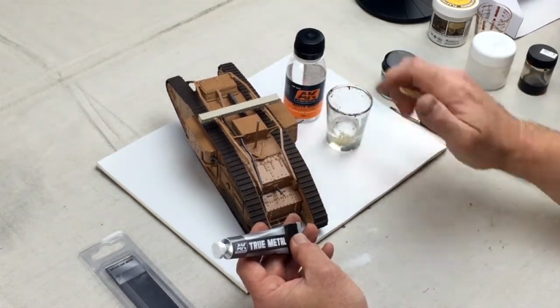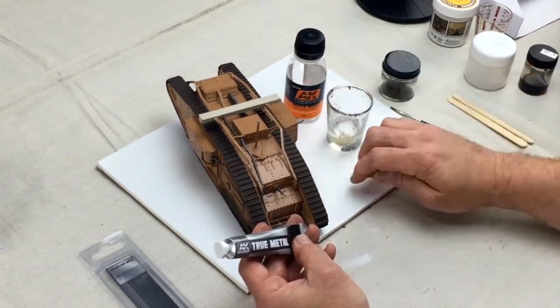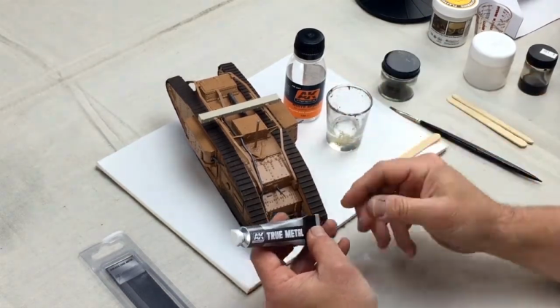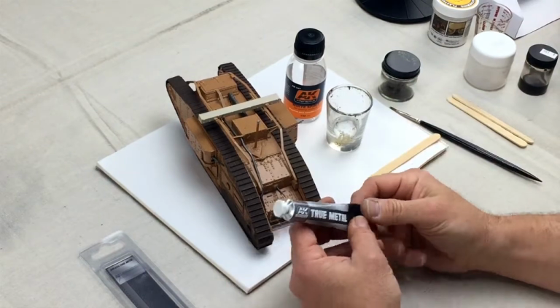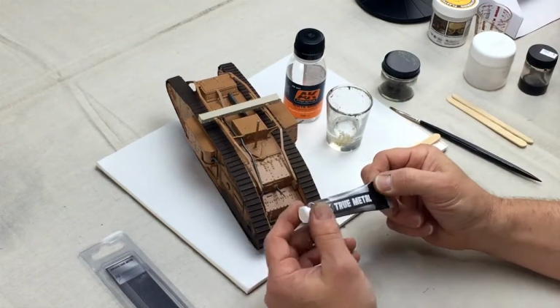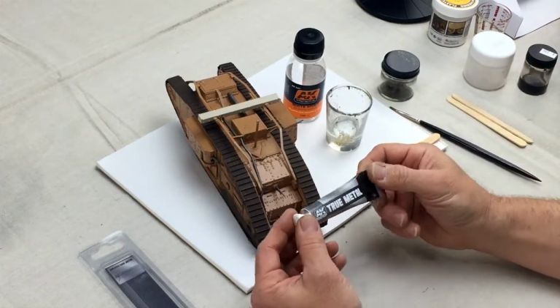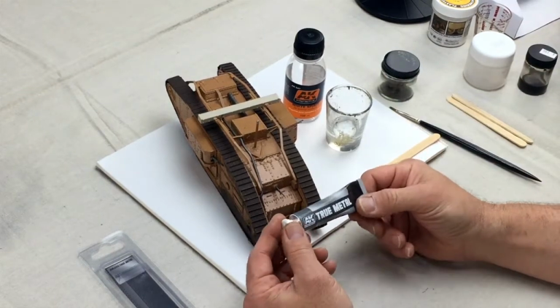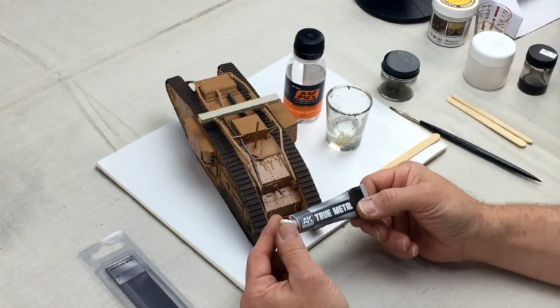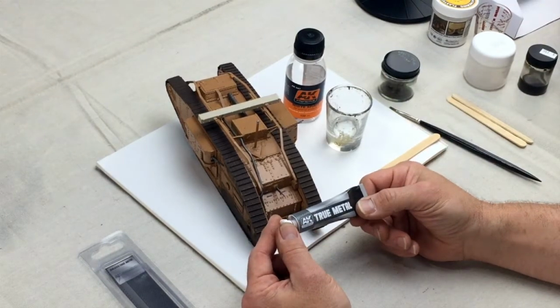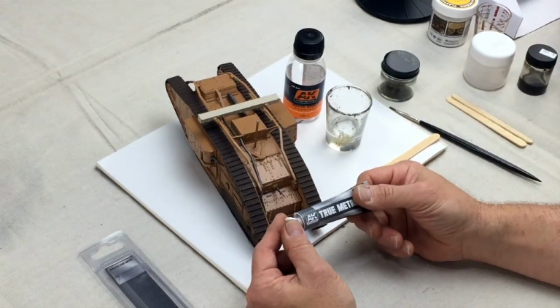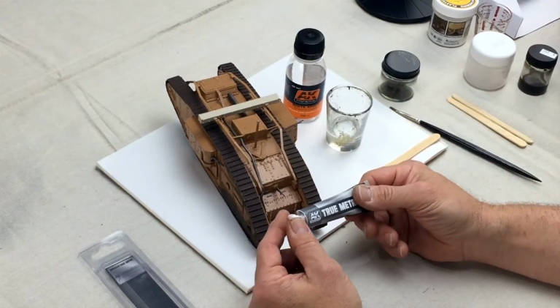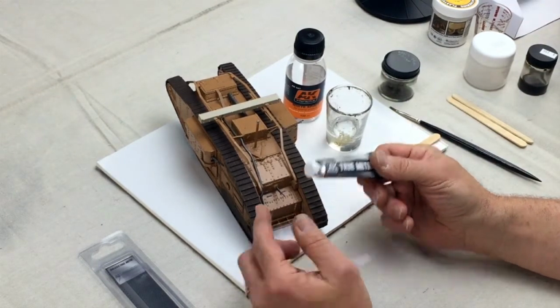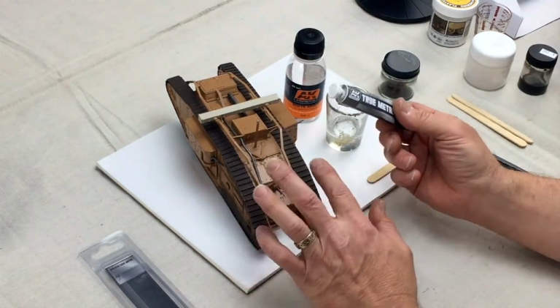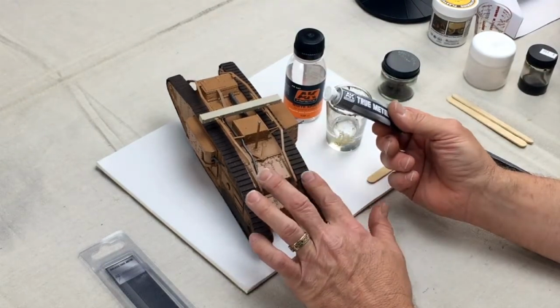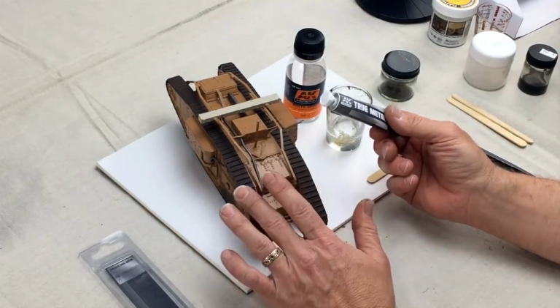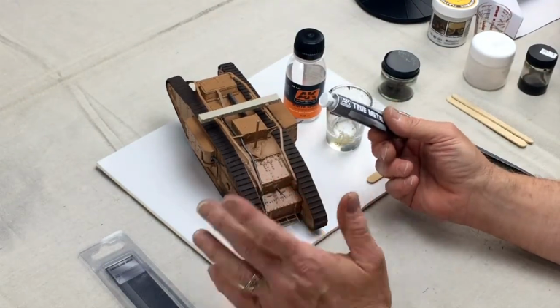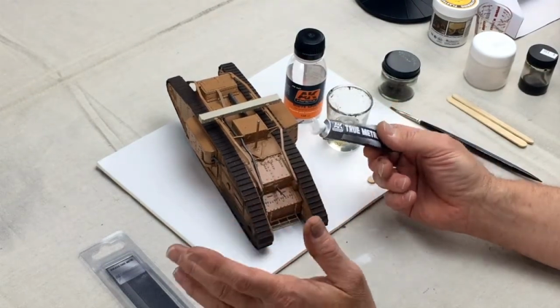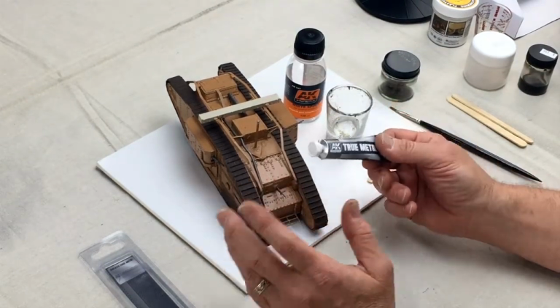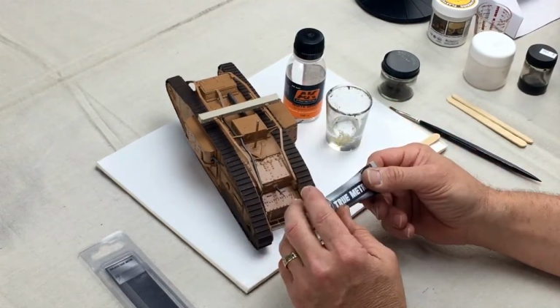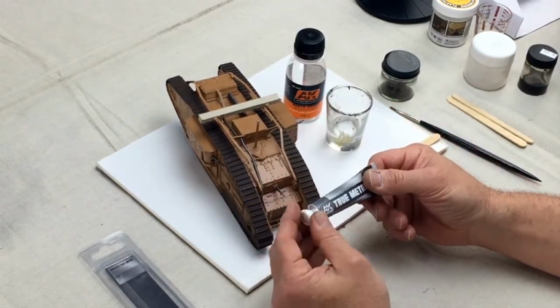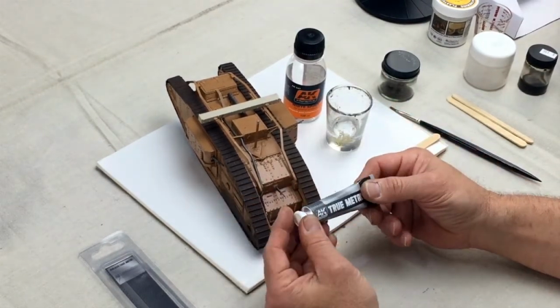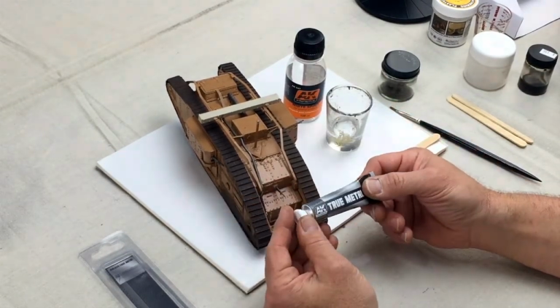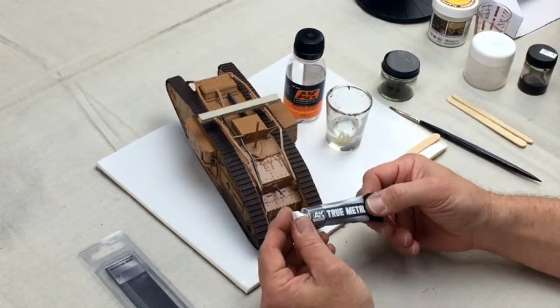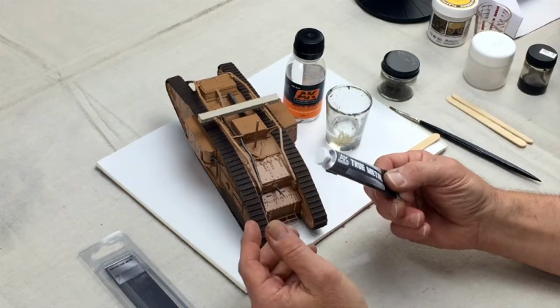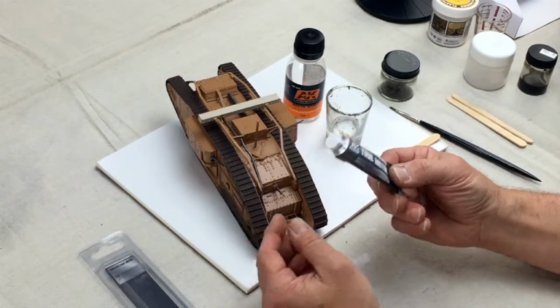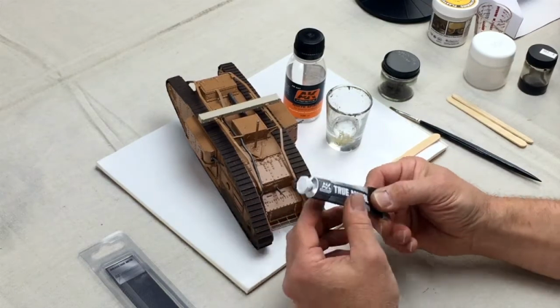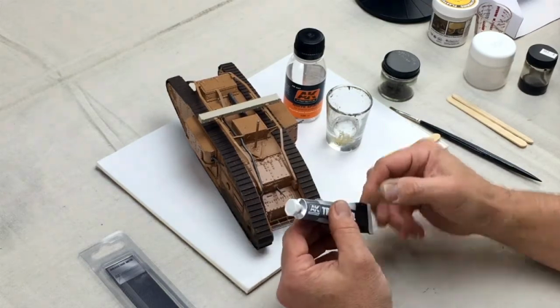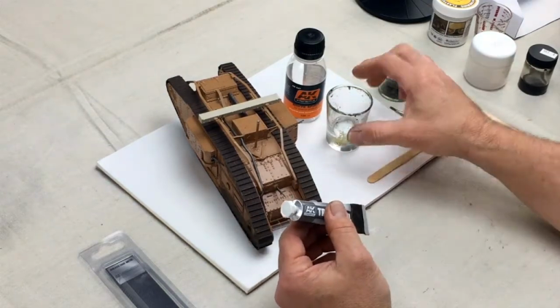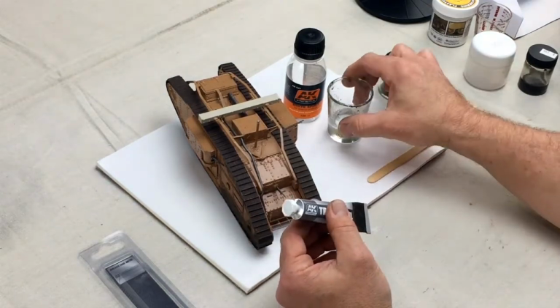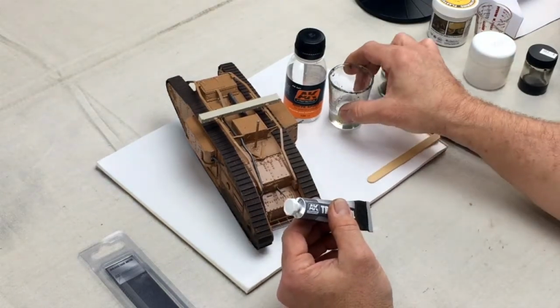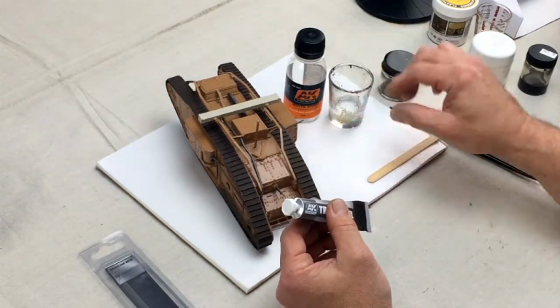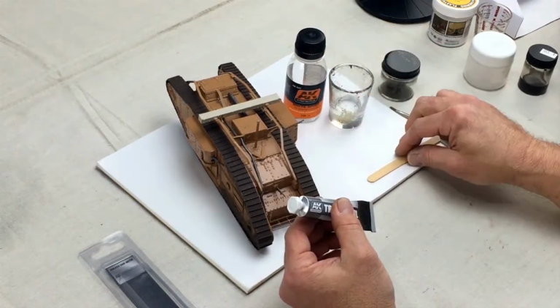What we're going to do with it, we're going to show you how to weather the tracks on a tank or any other metal object using this product straight out of the tube.